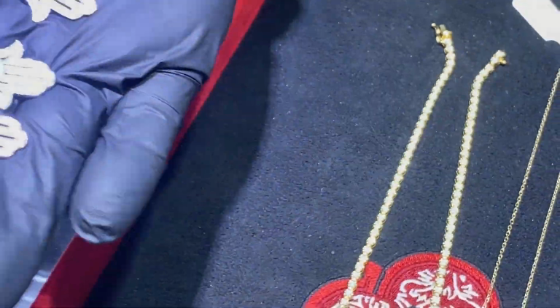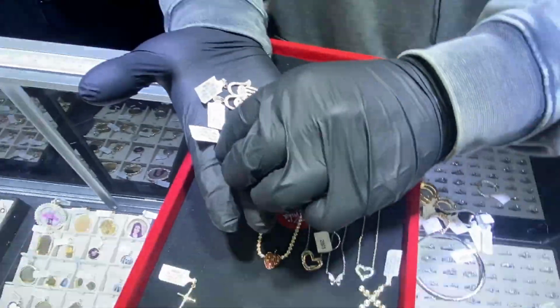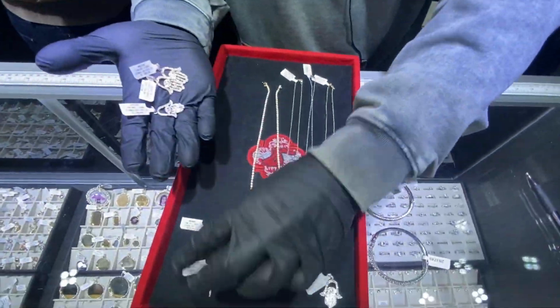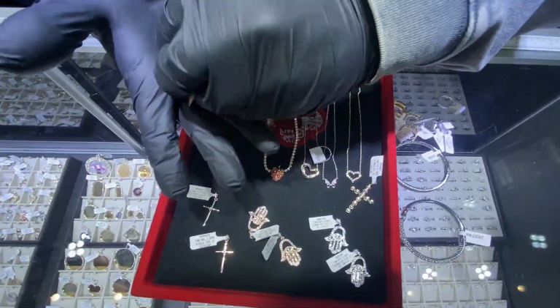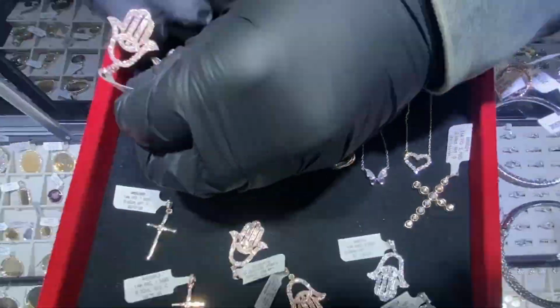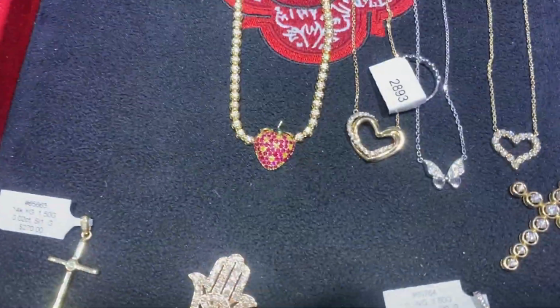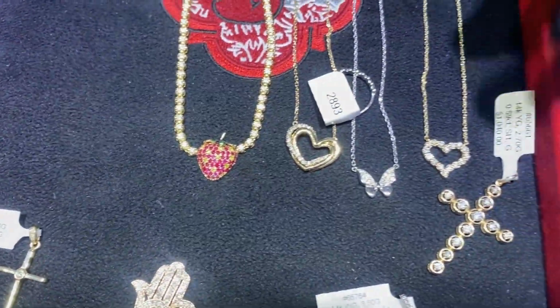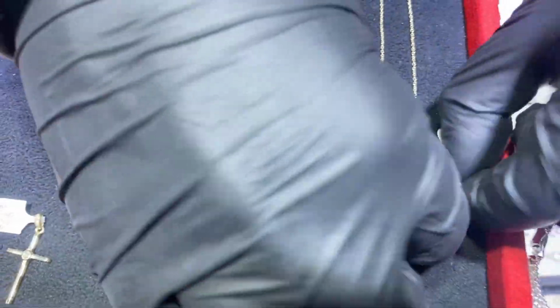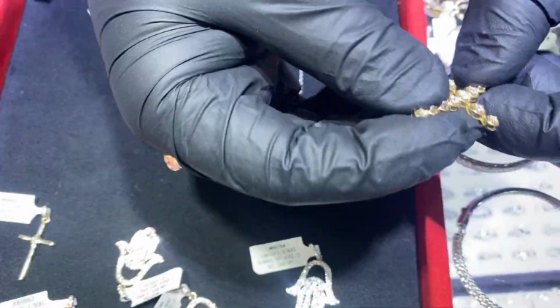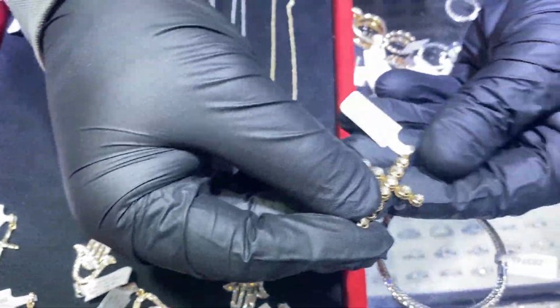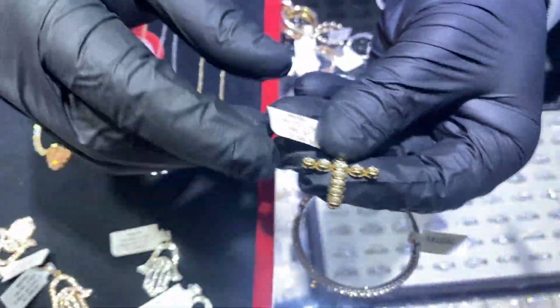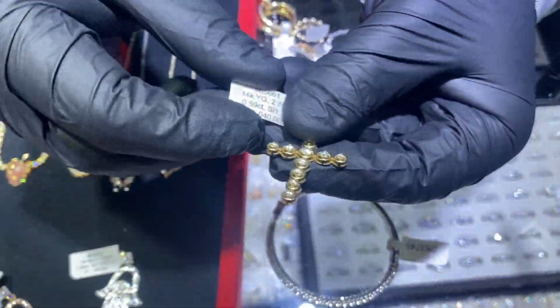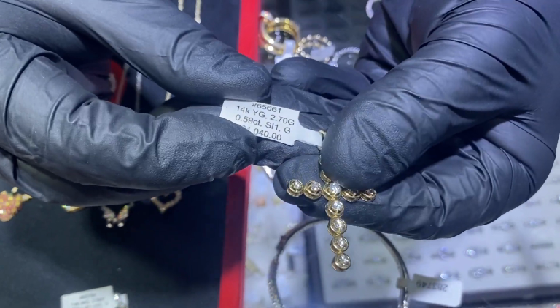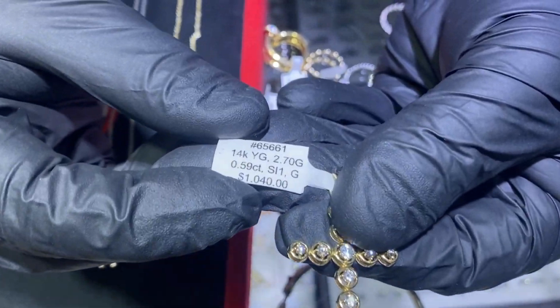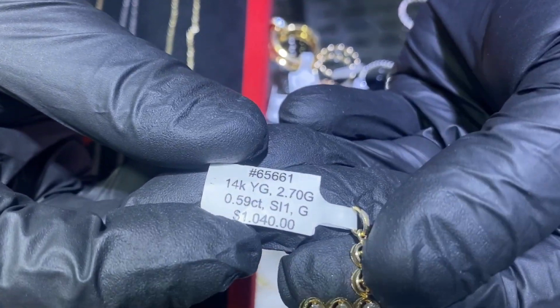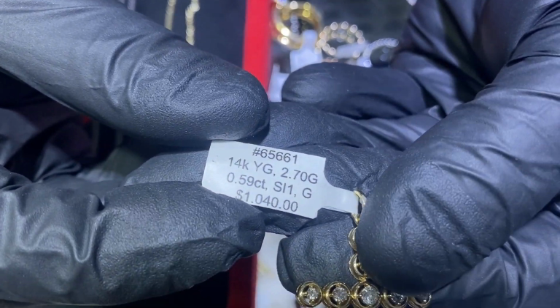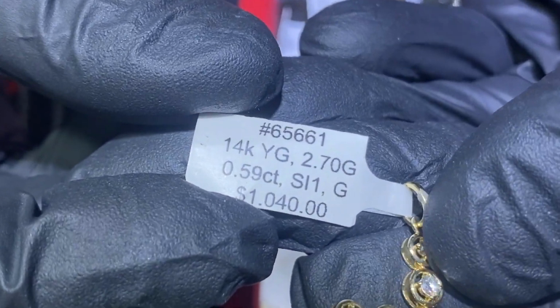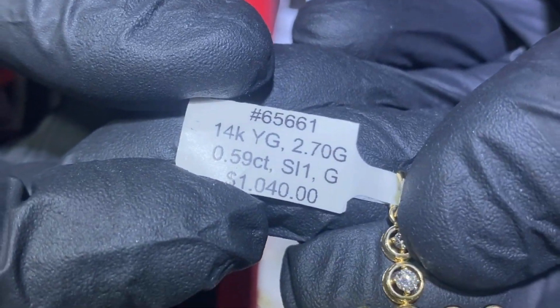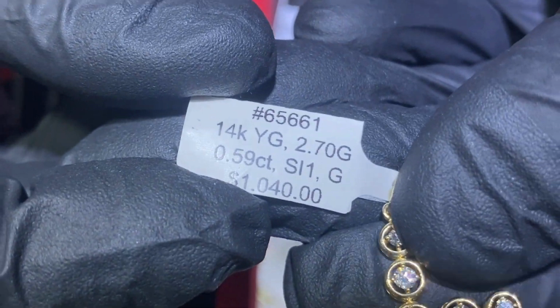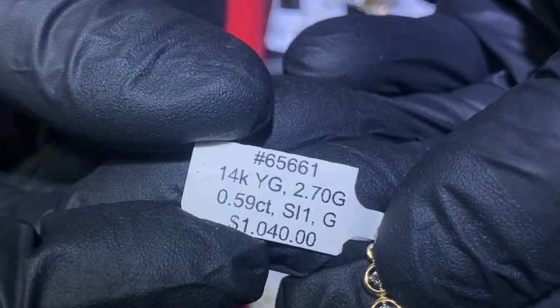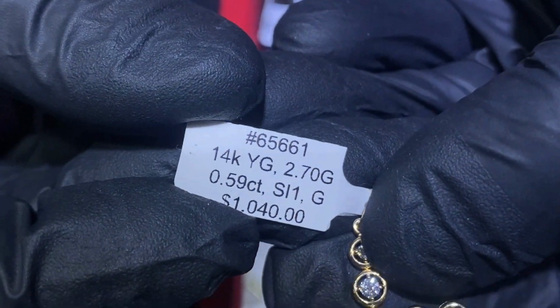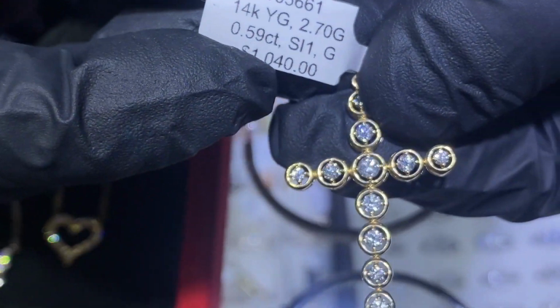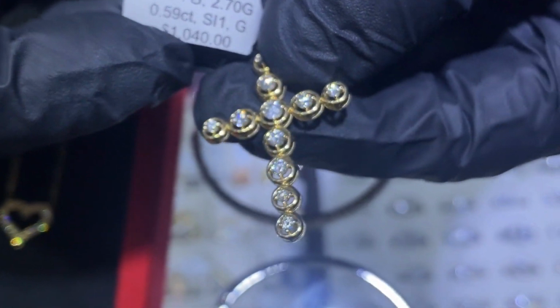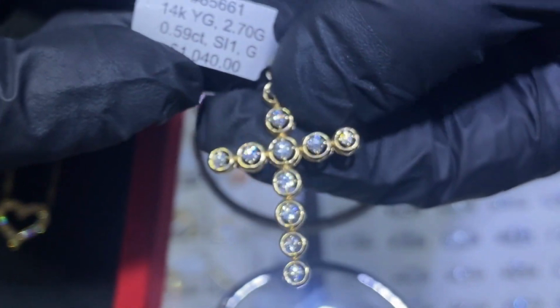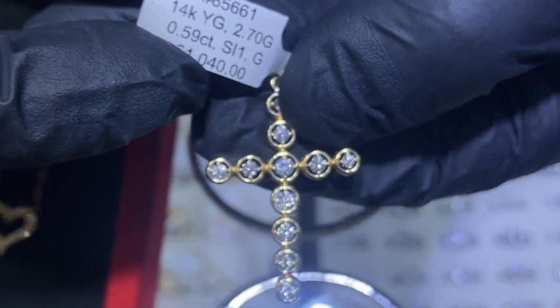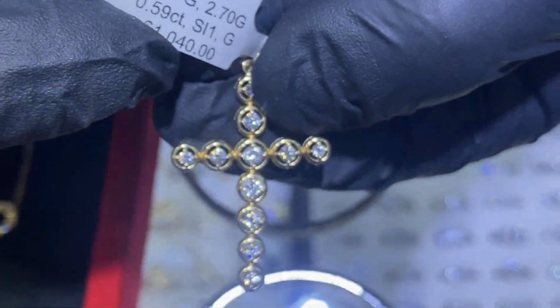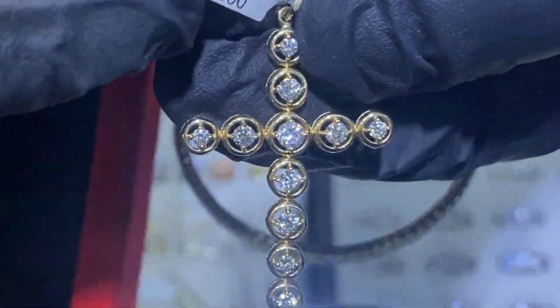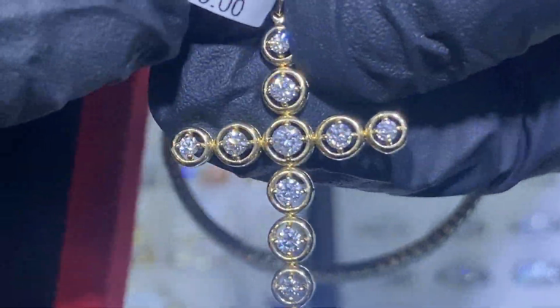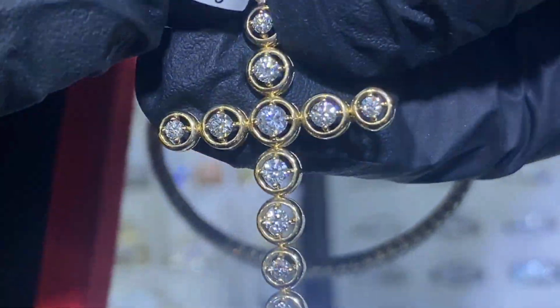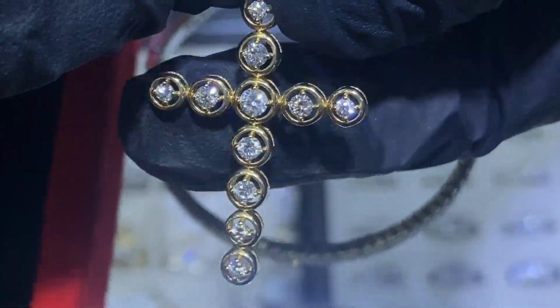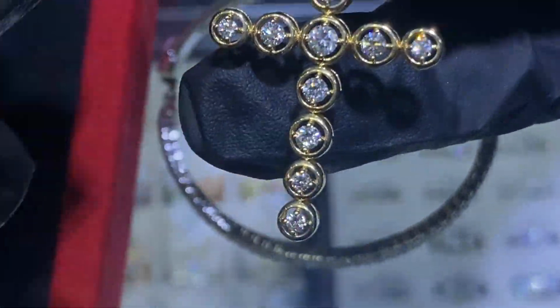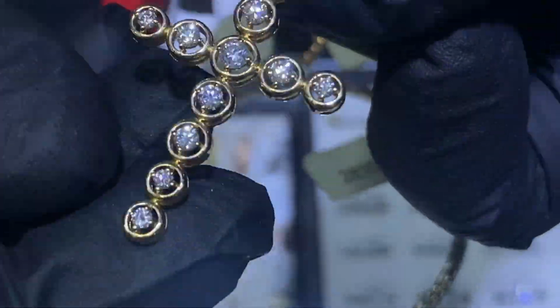Here's a beautiful cross pendant, item number 65661. It is unisex — zoom in on that. Beautiful quality diamonds, will last a lifetime. An amazing gift.